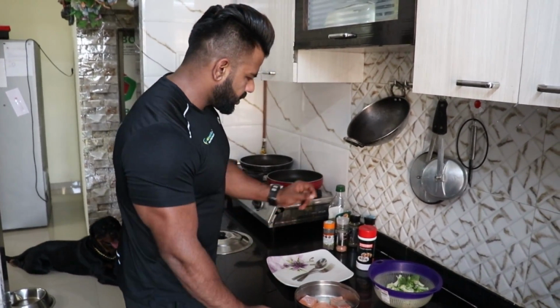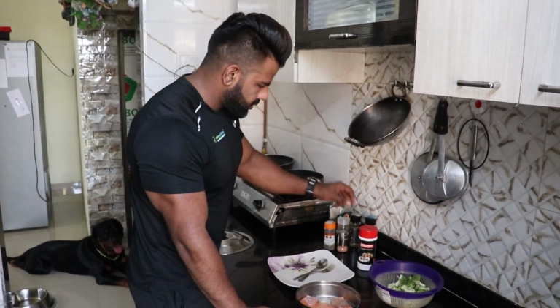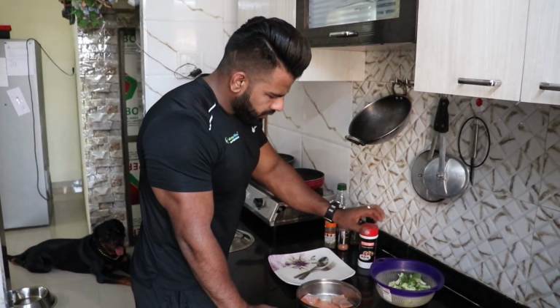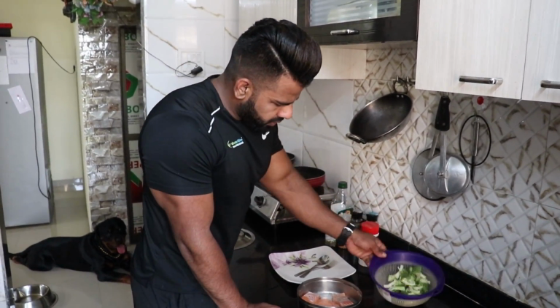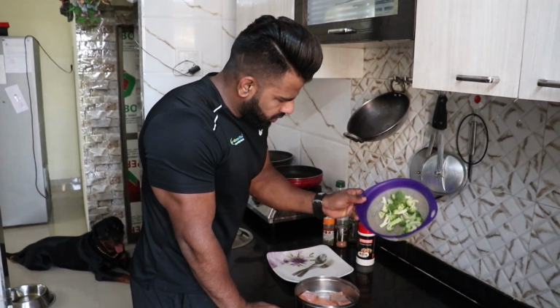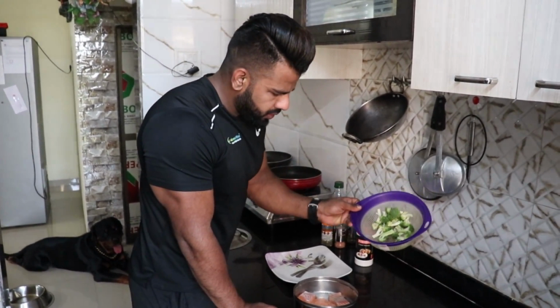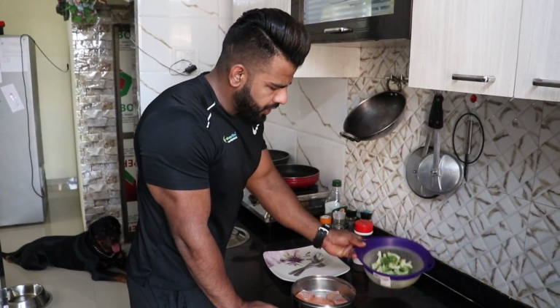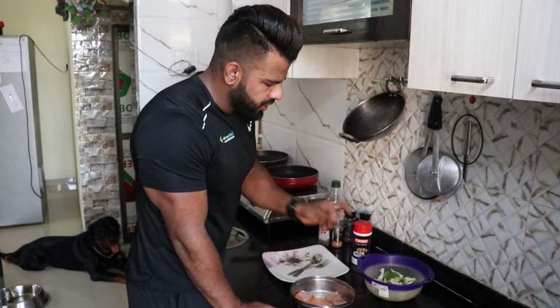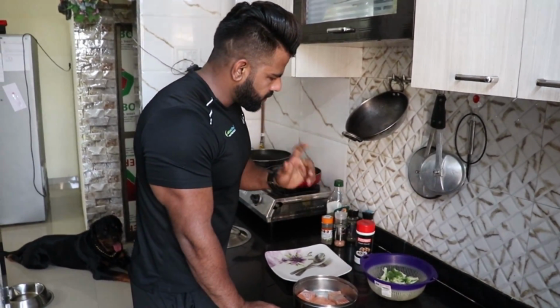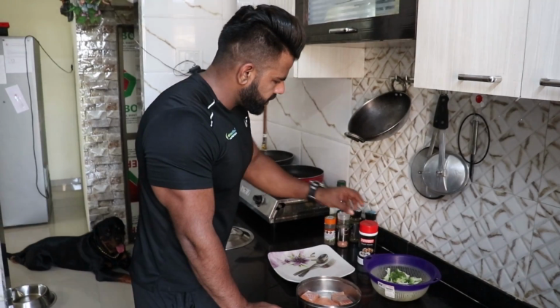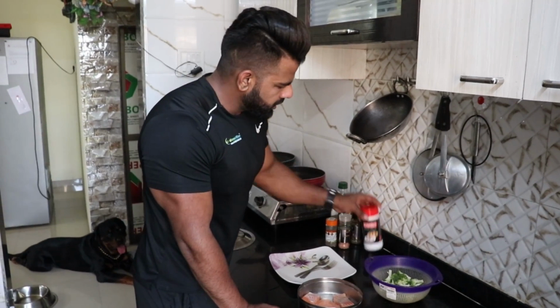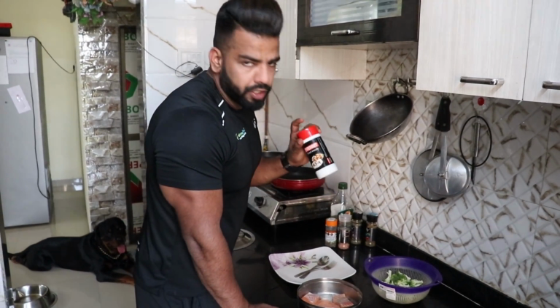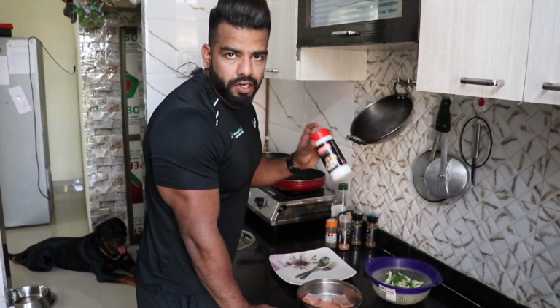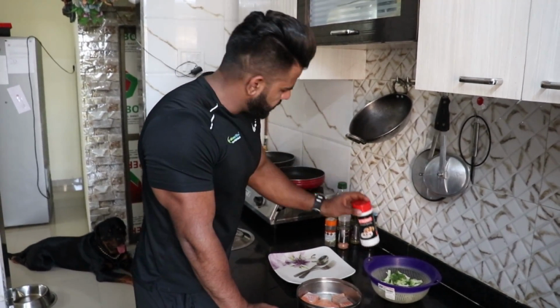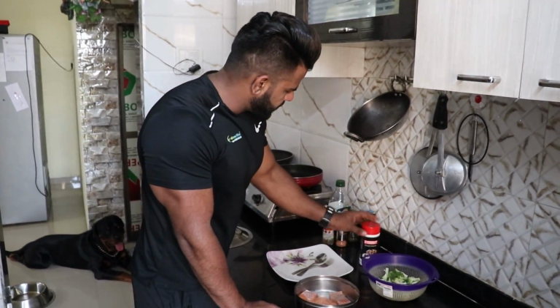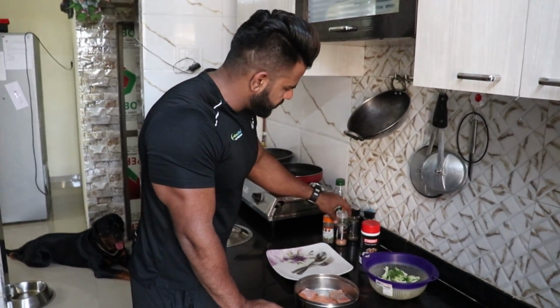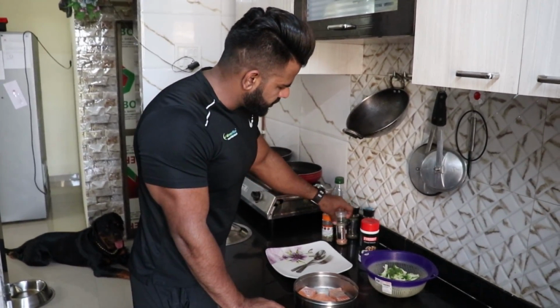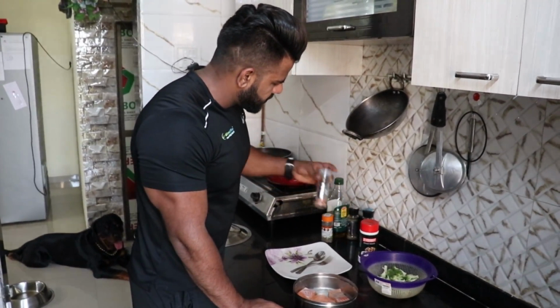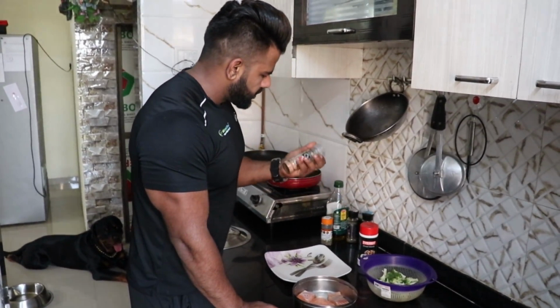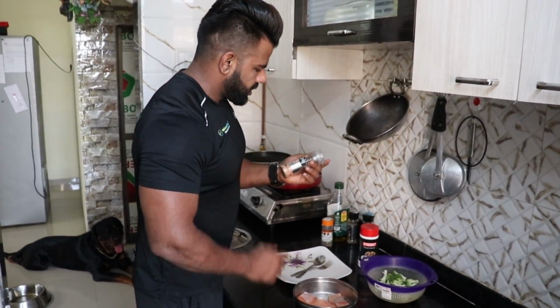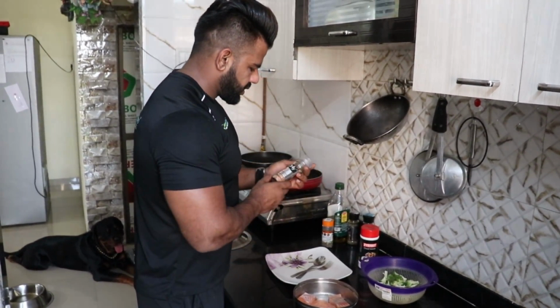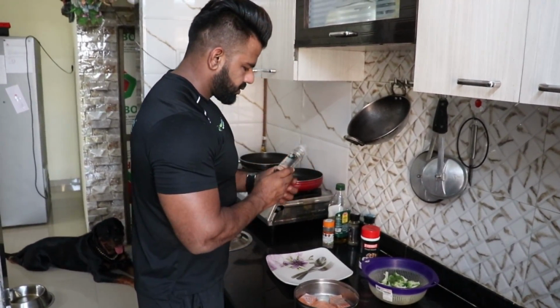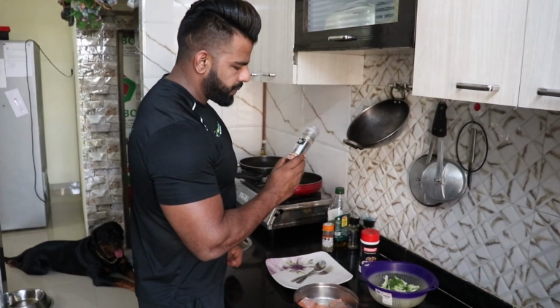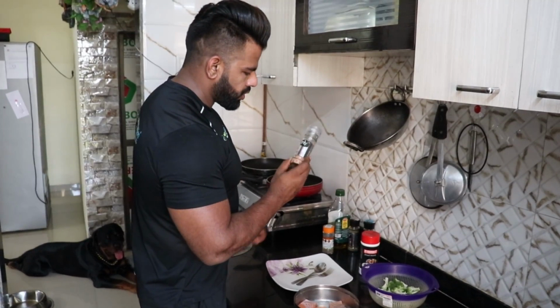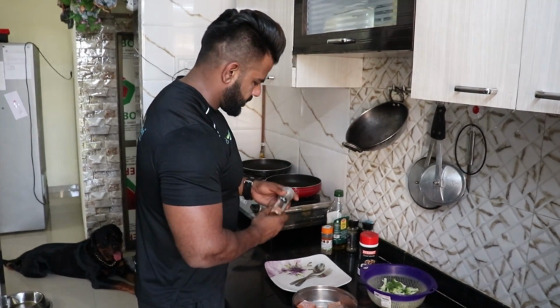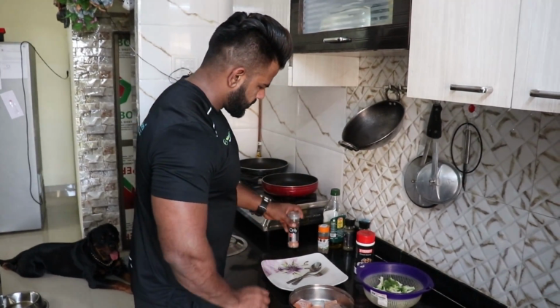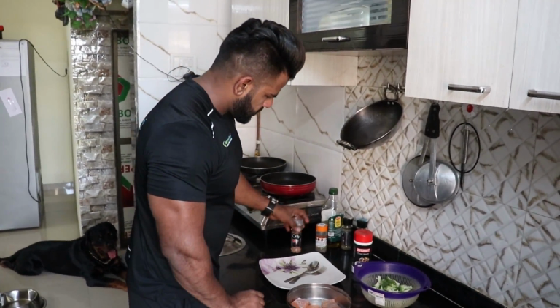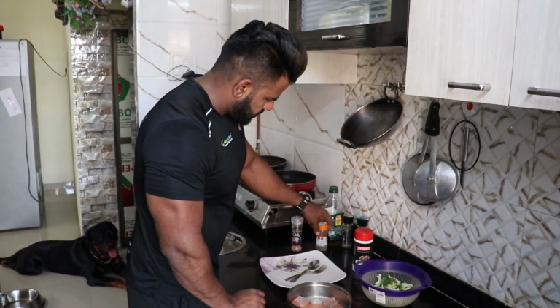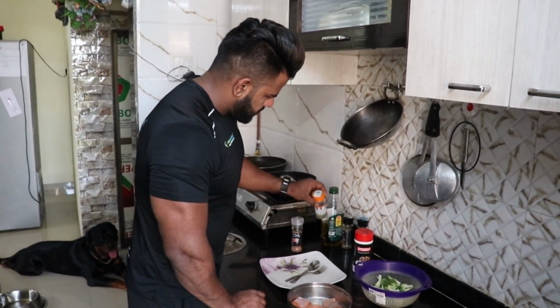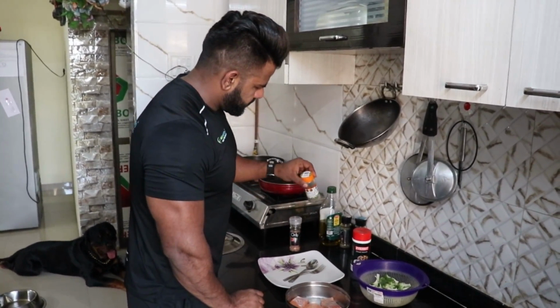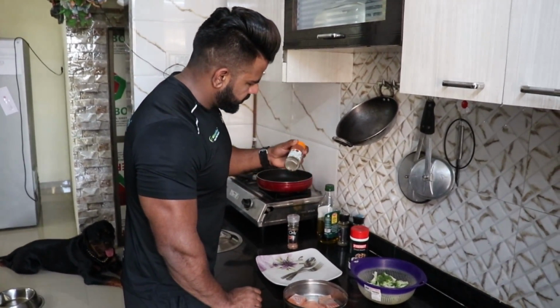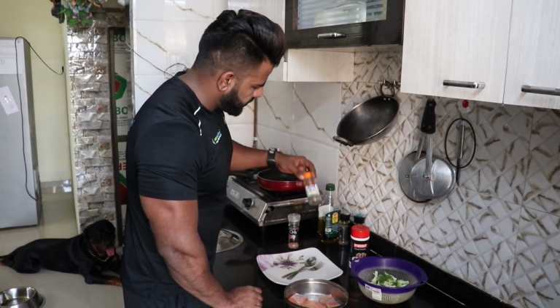And then broccoli — also cleaned and washed. Chat masala — this is how to use it. This is pink salt. And seasoning.